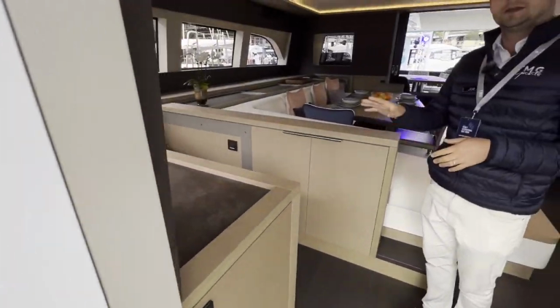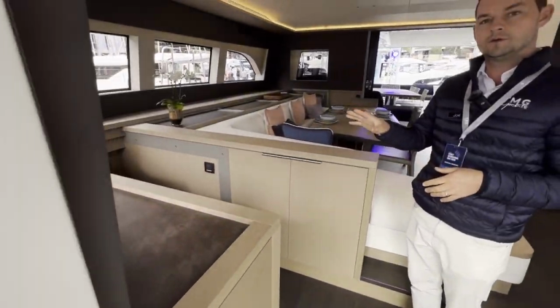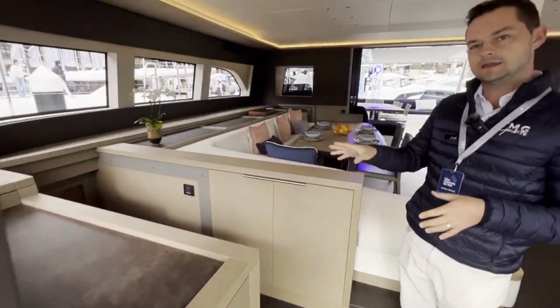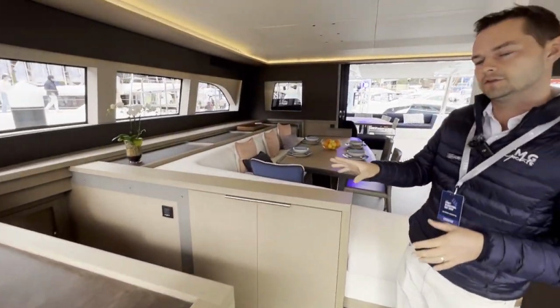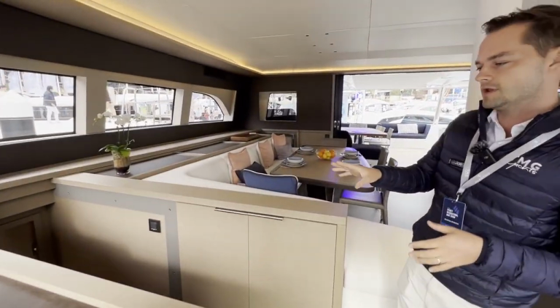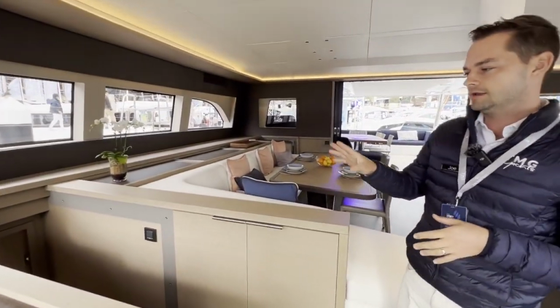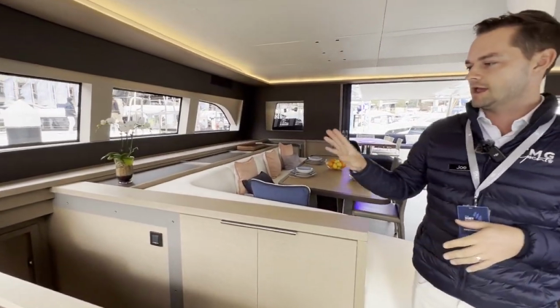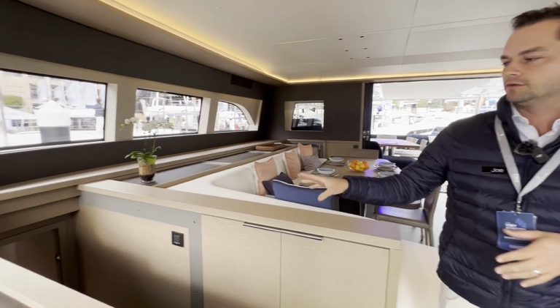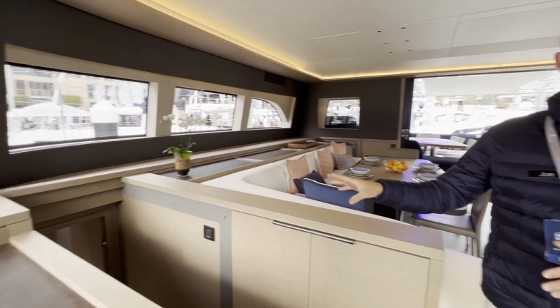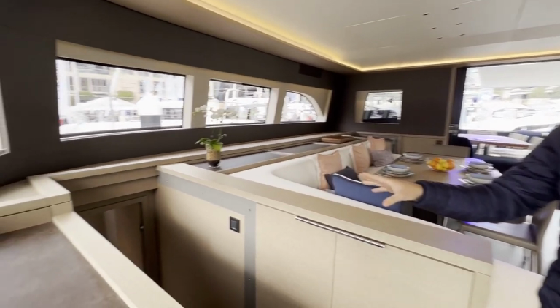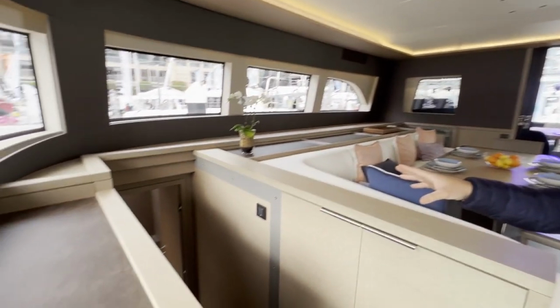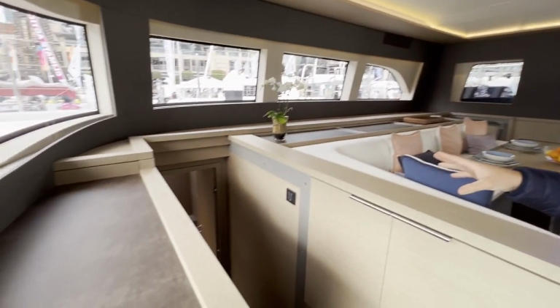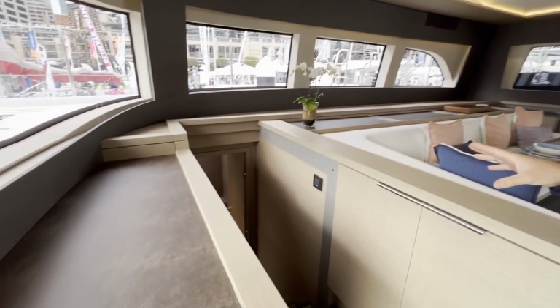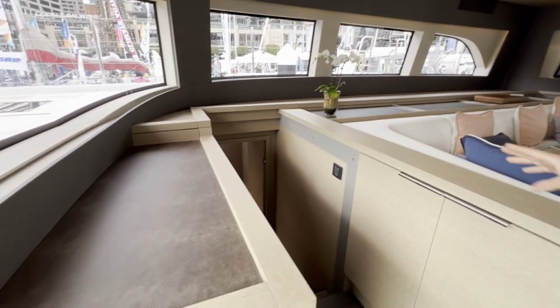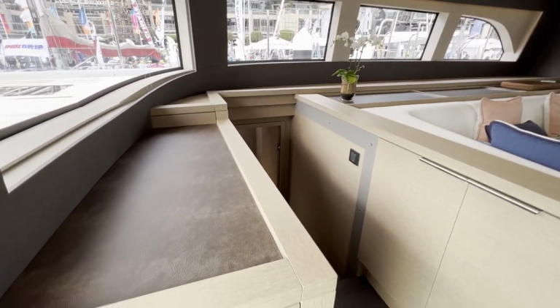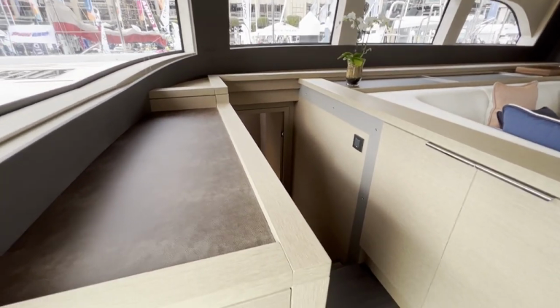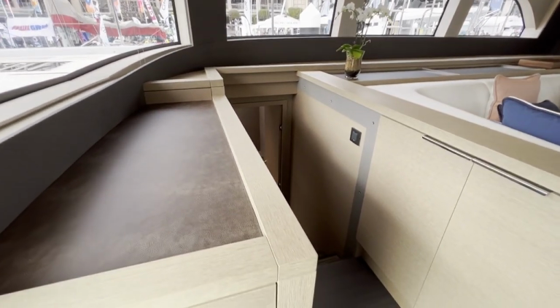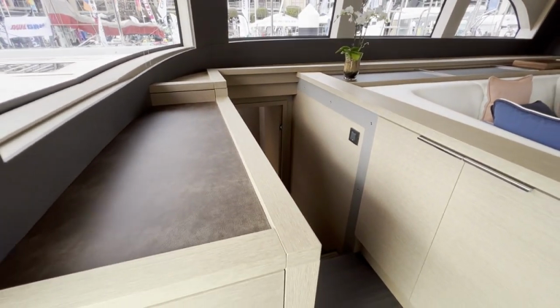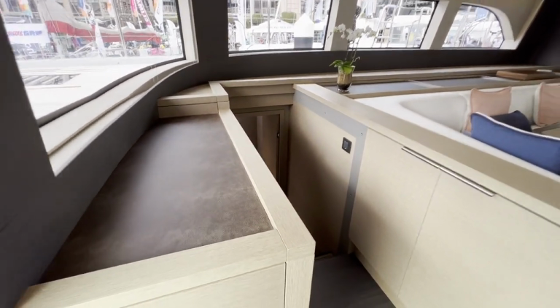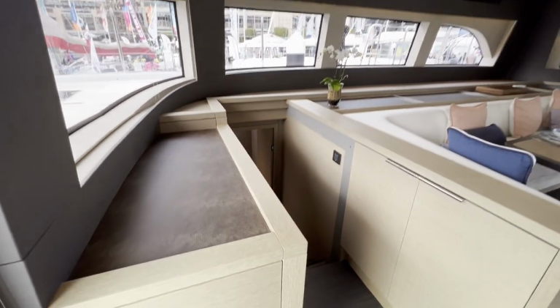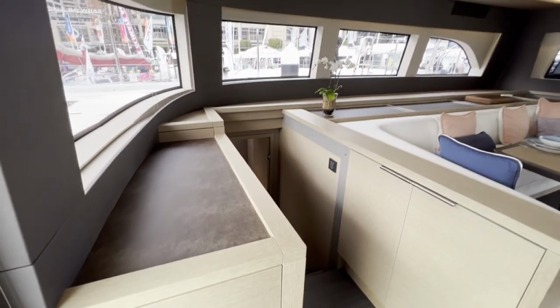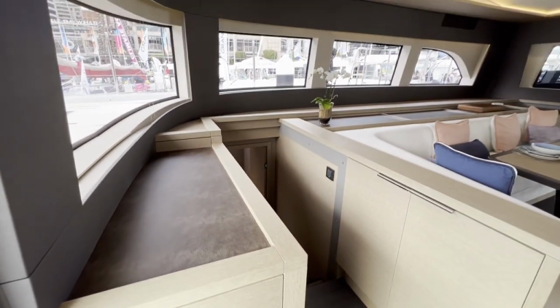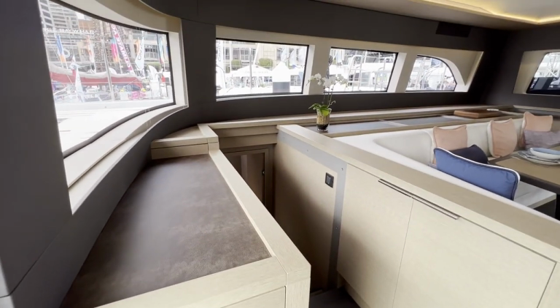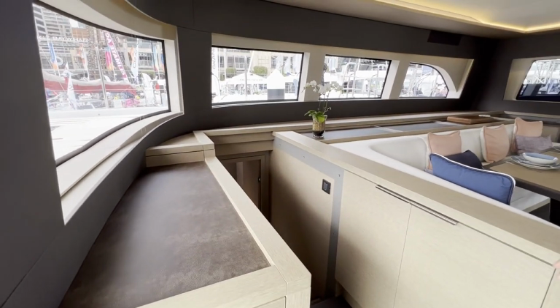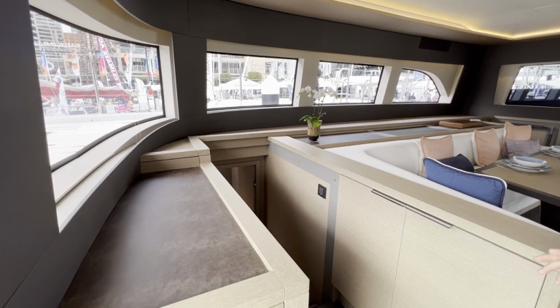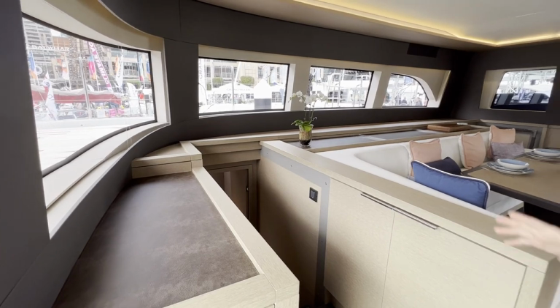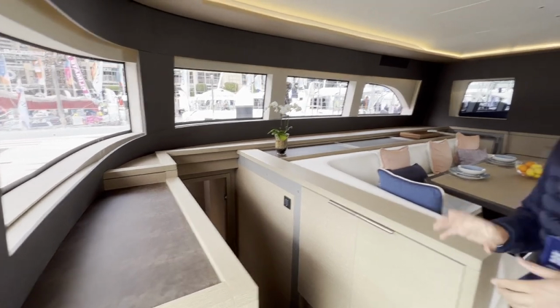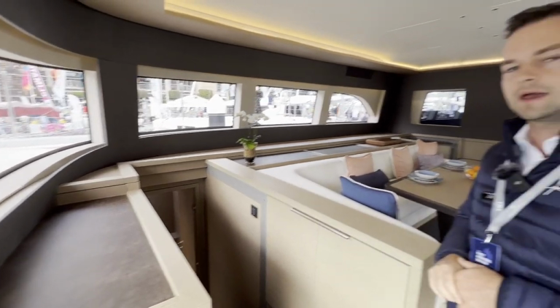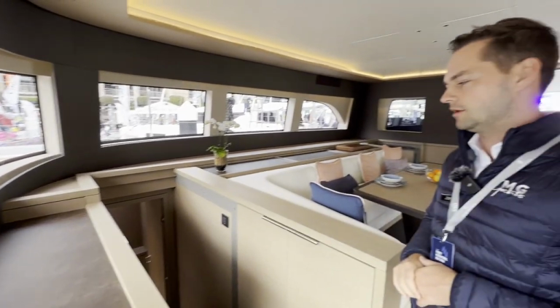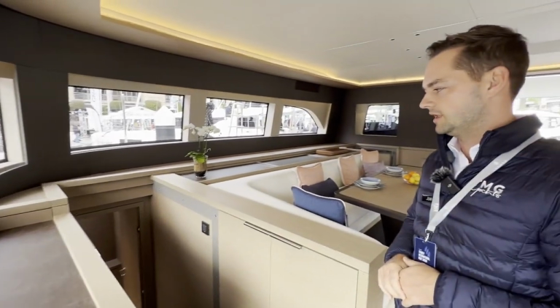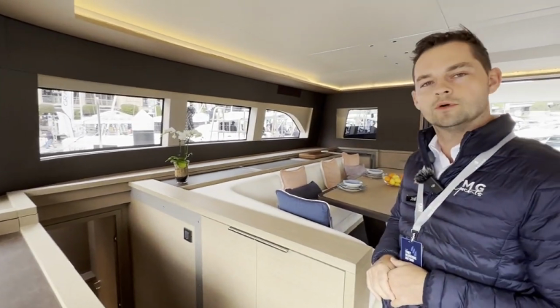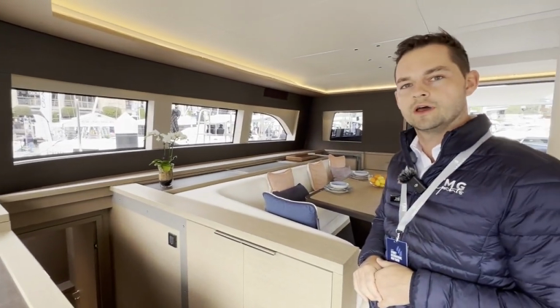Back in the saloon and down forward on the starboard side, we have another cabin which is the same as the forward cabin on the port side.